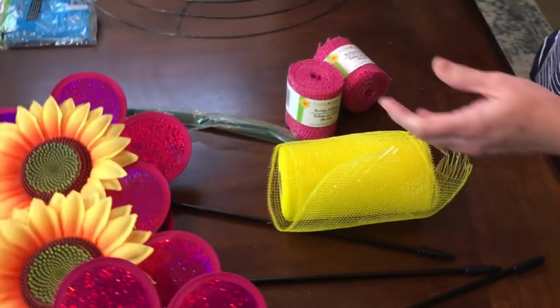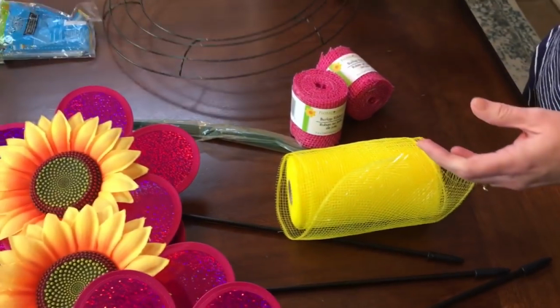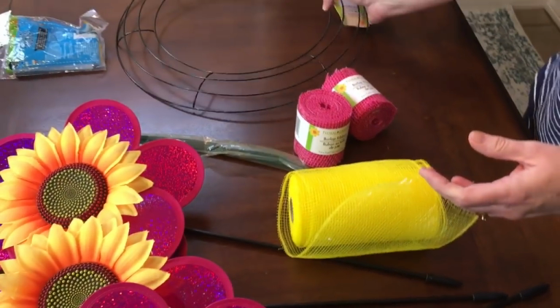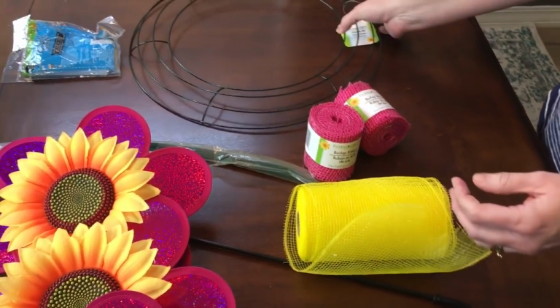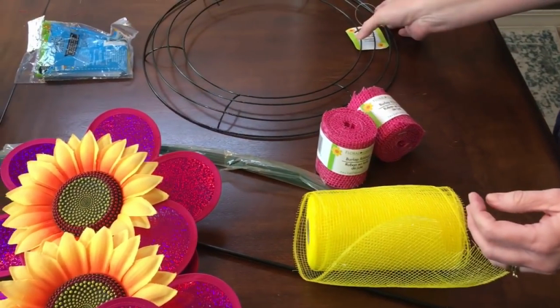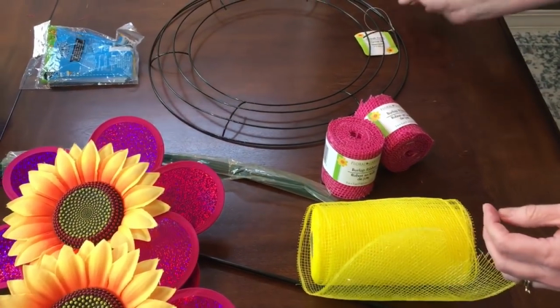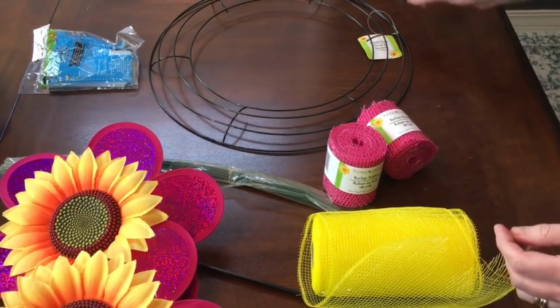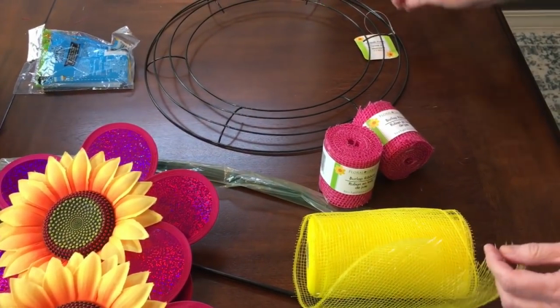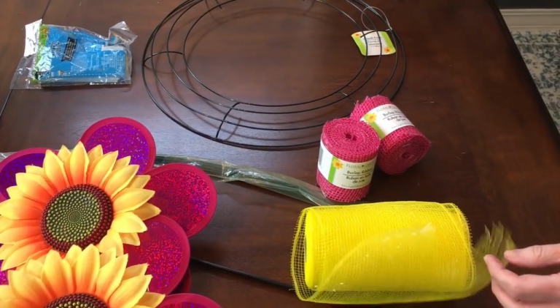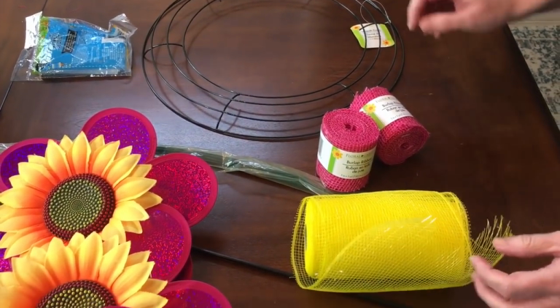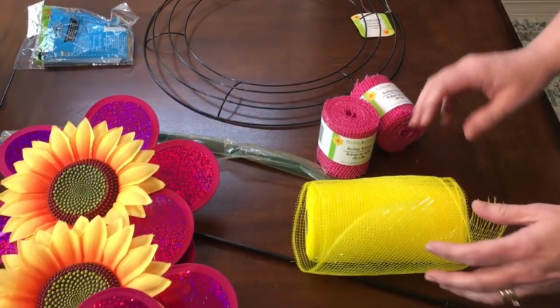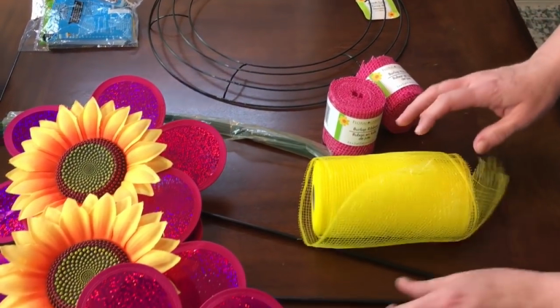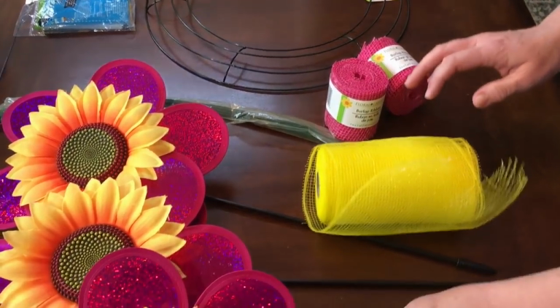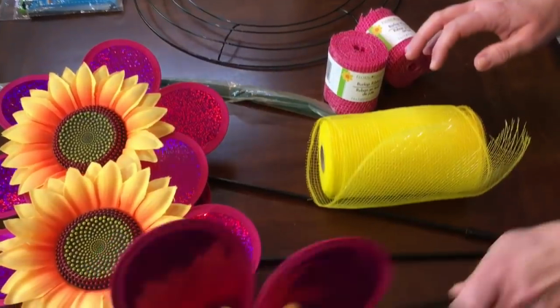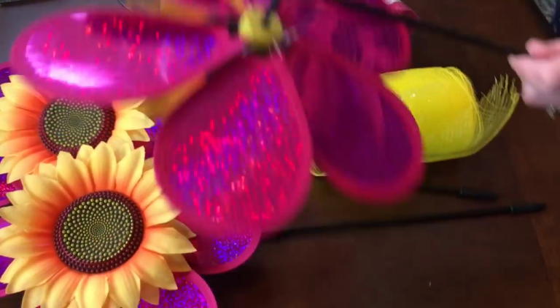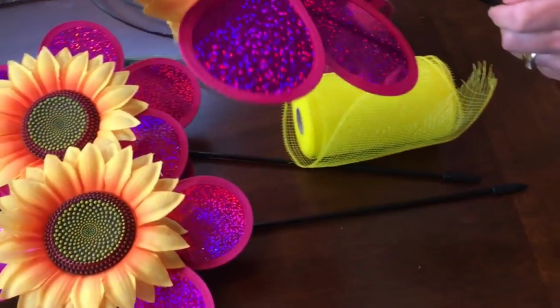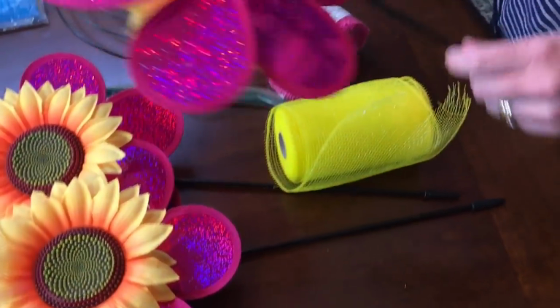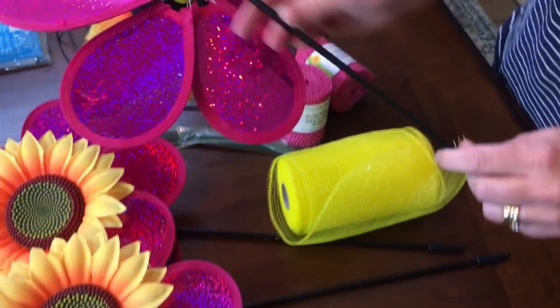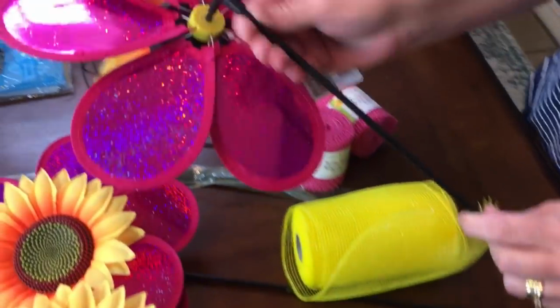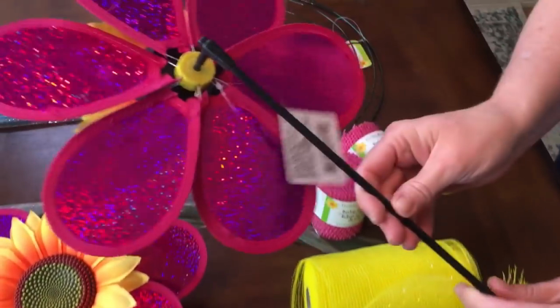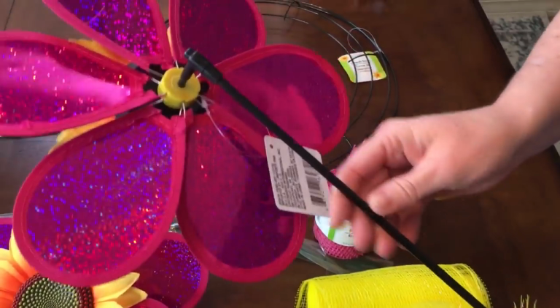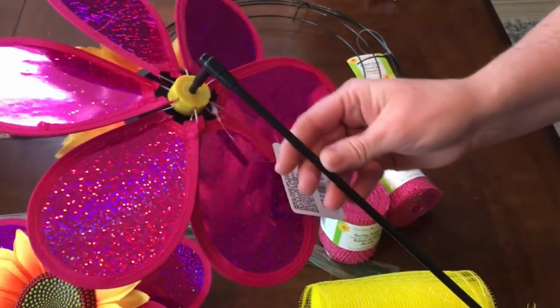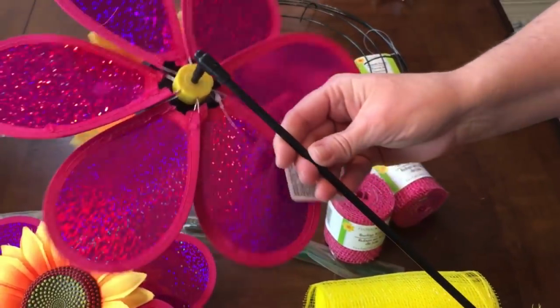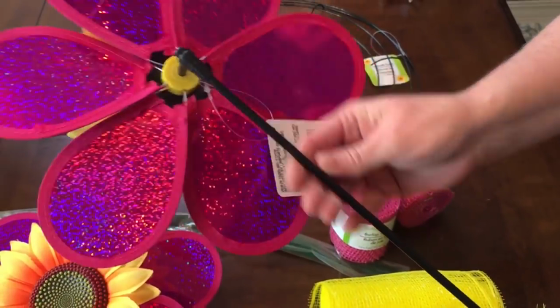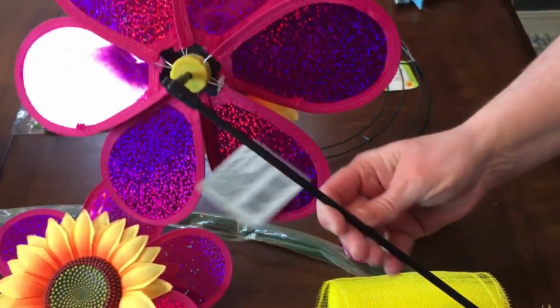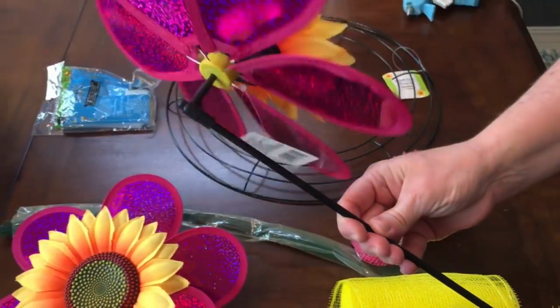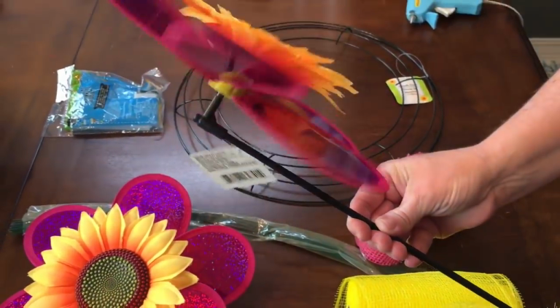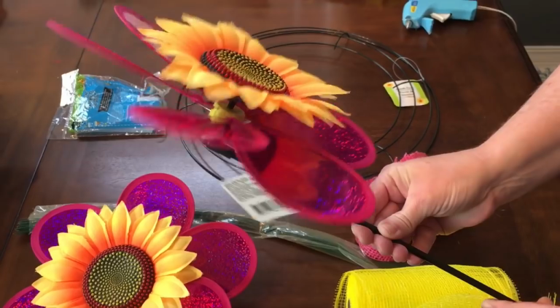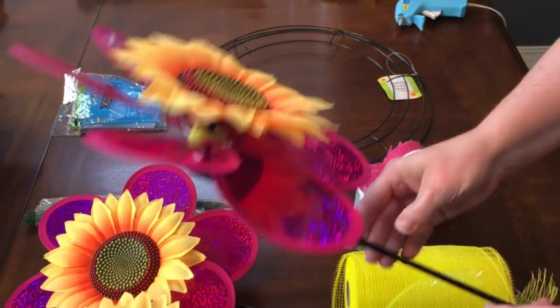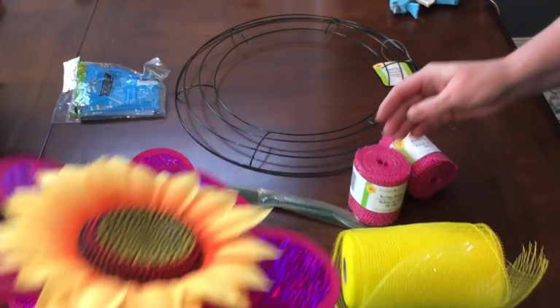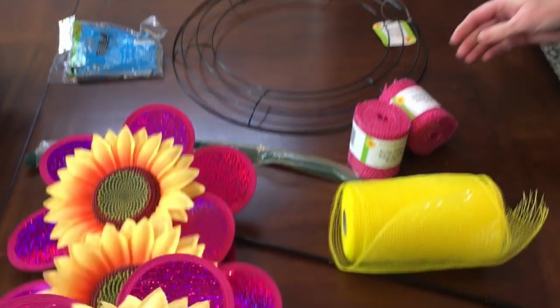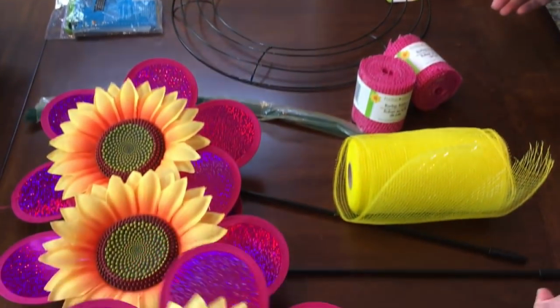You'll need your hot glue gun, glue sticks, and you'll need something to cut the stake off of the back of your pinwheel. And that's it, so give me a second and we'll get started.